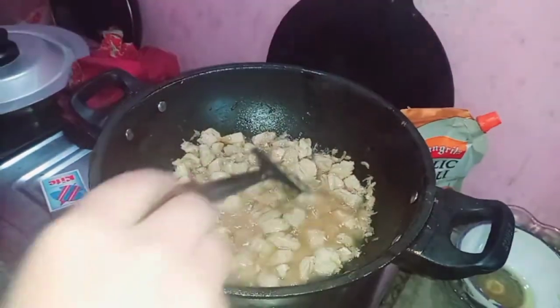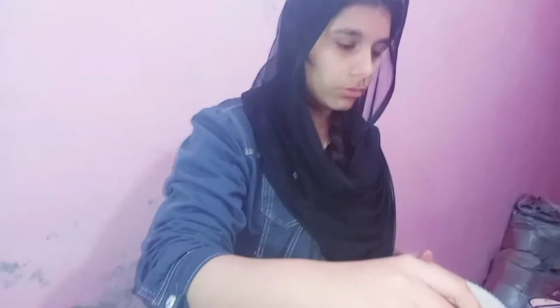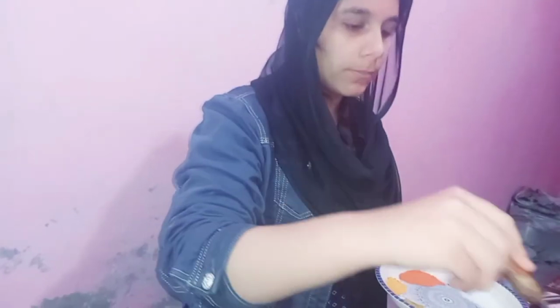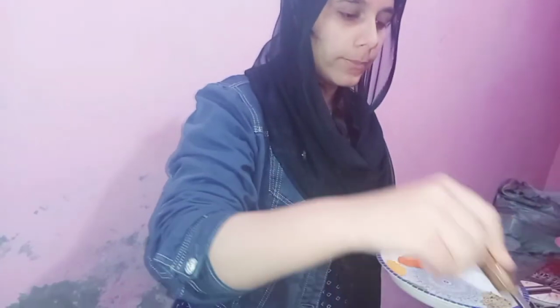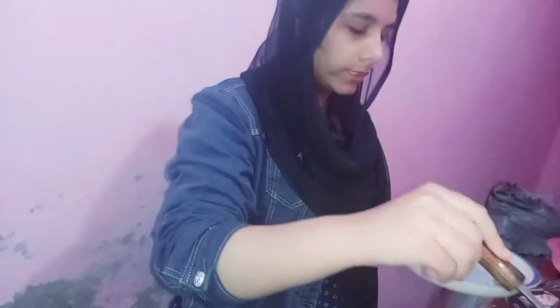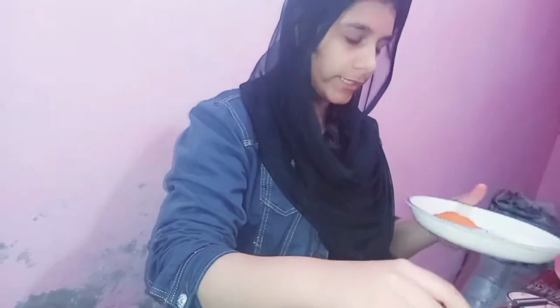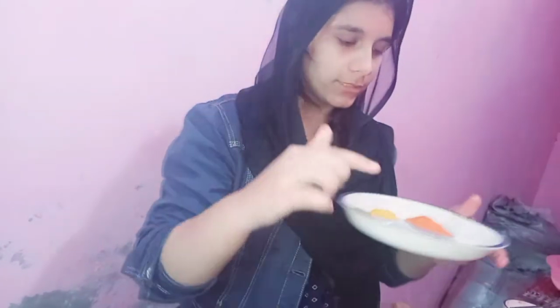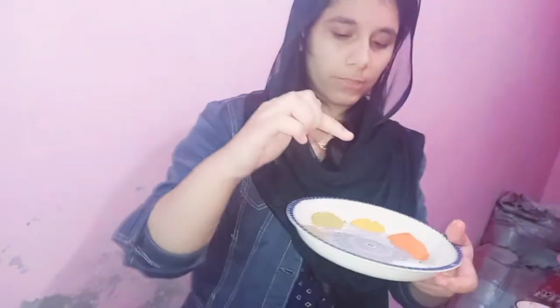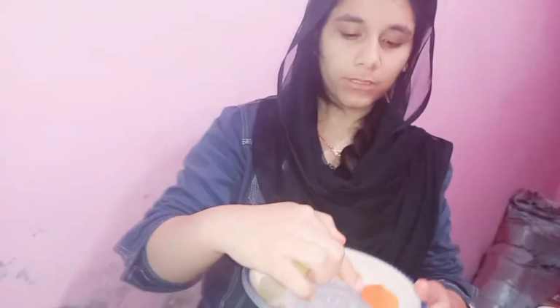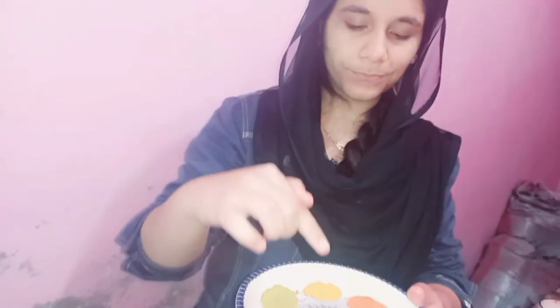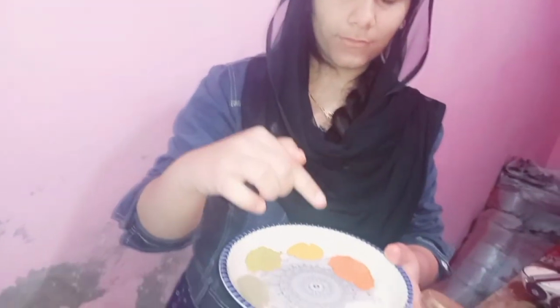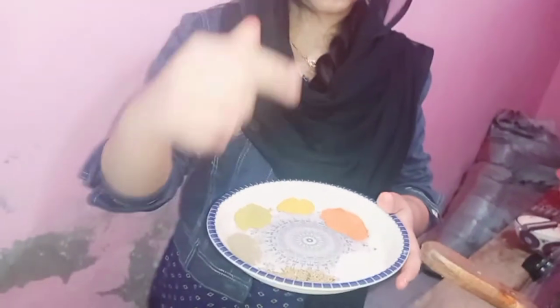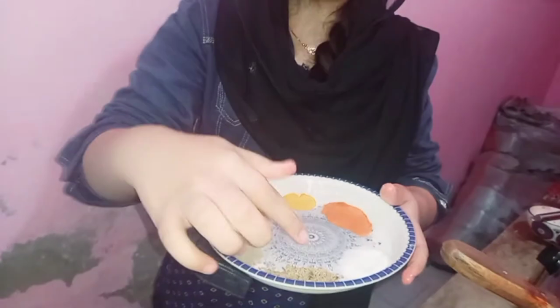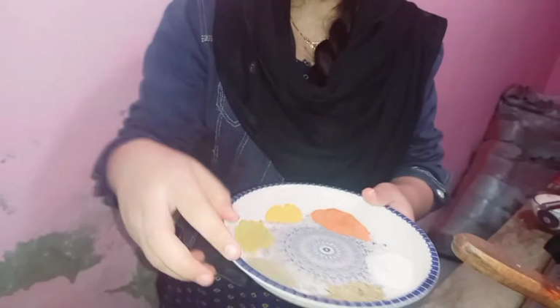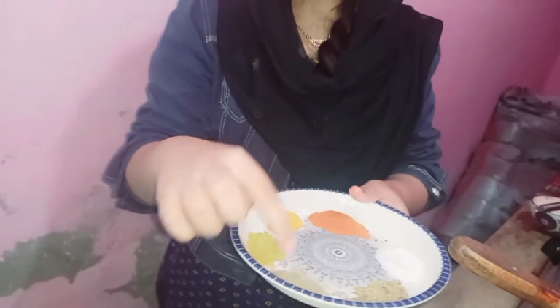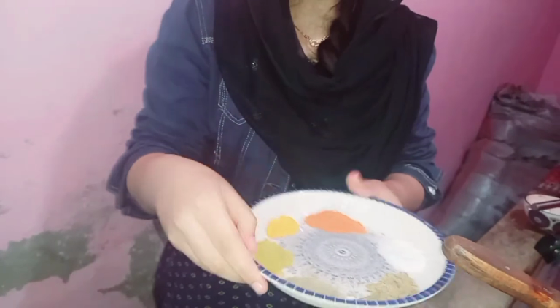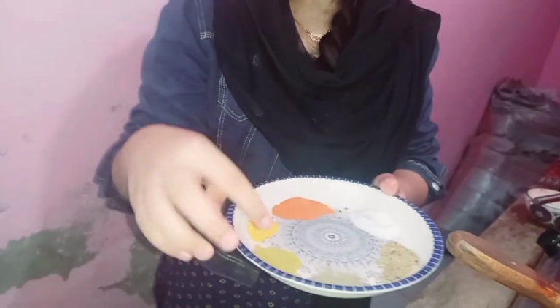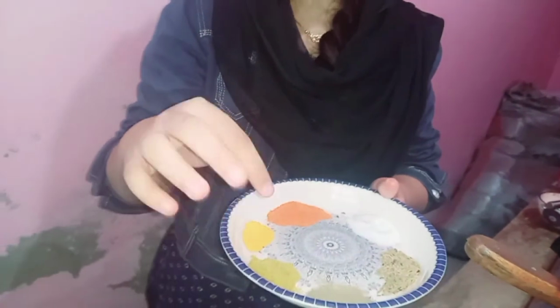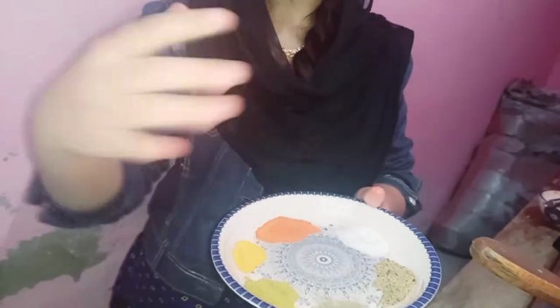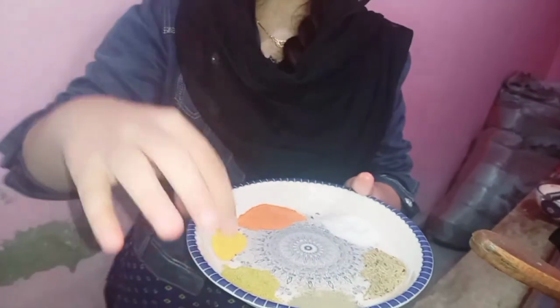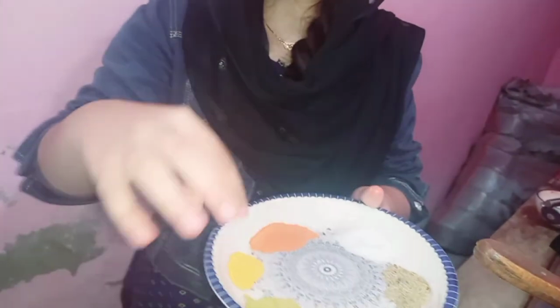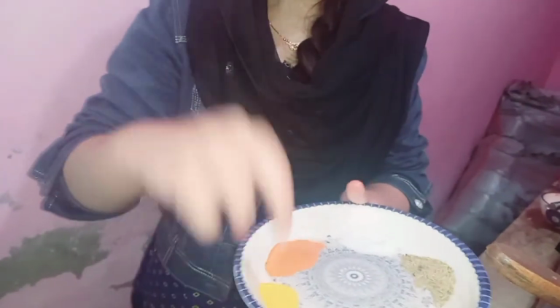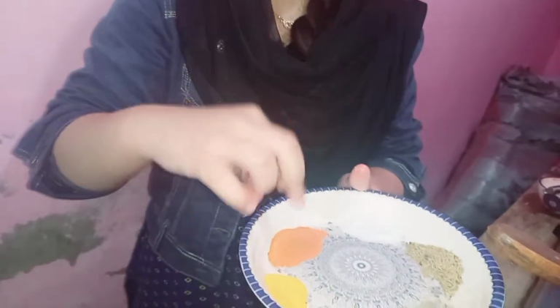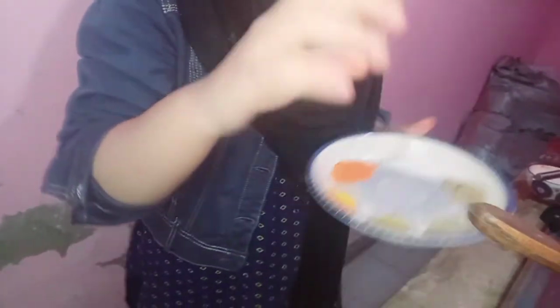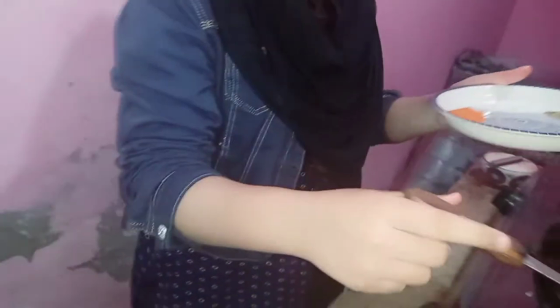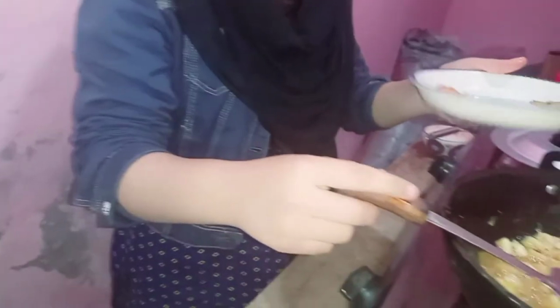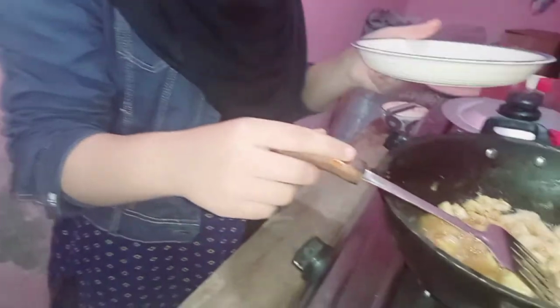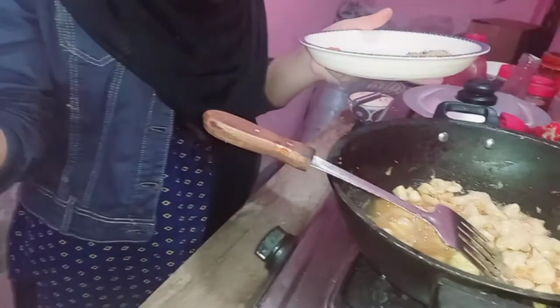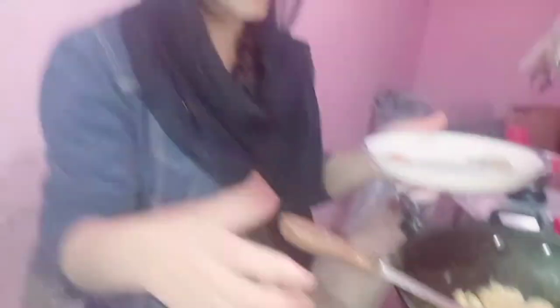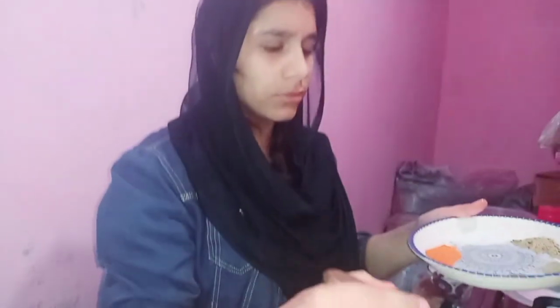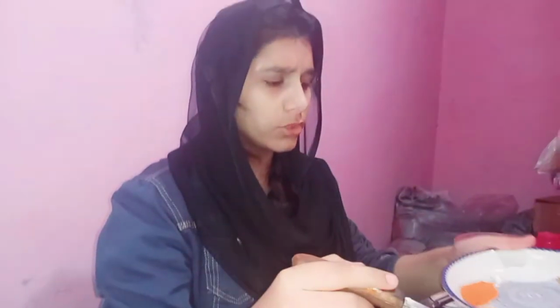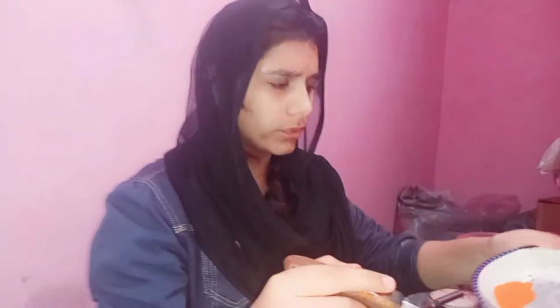Now we have the dry spices: lambak, zira, curry powder, sweet honey, haldi, and lal mirch. You can take these in your own quantities — as much as you like.